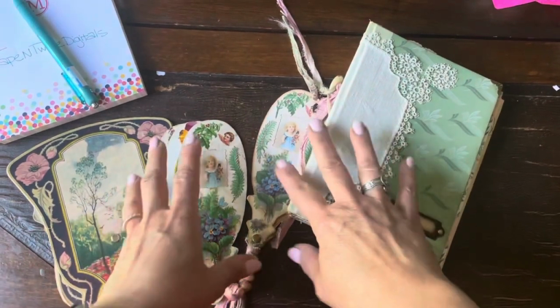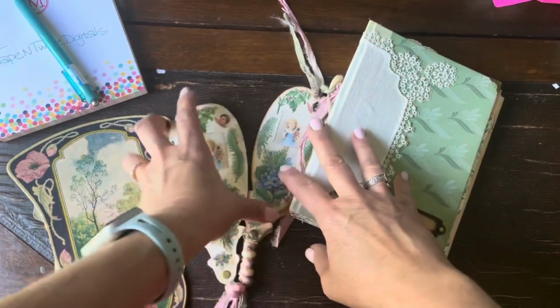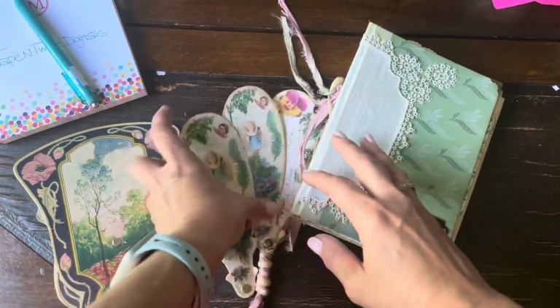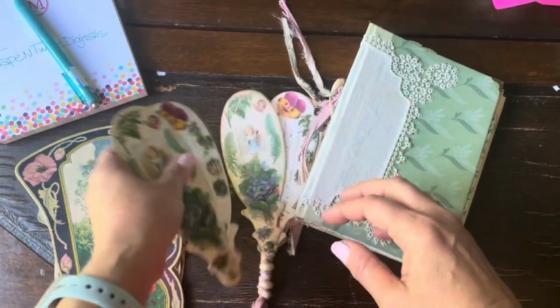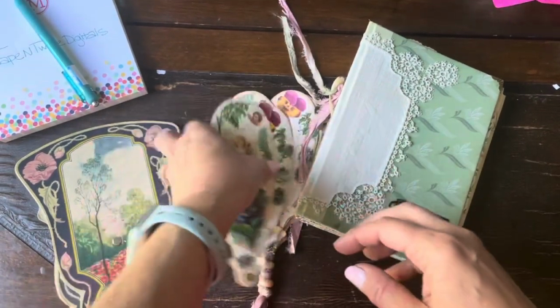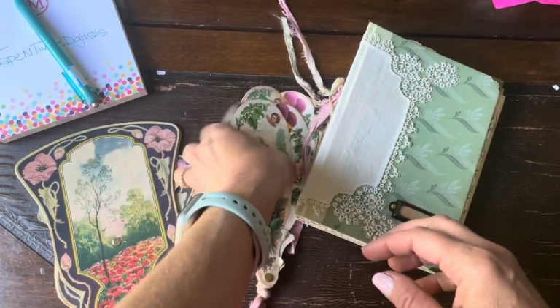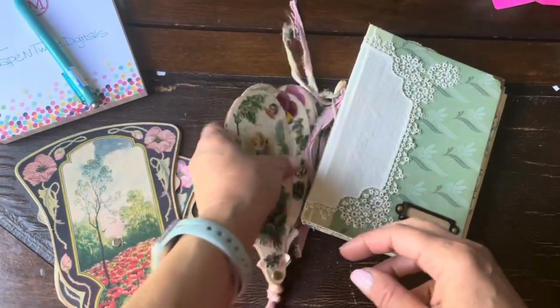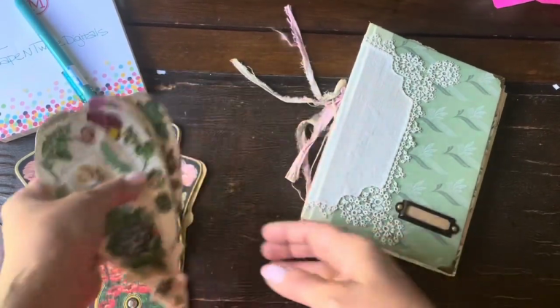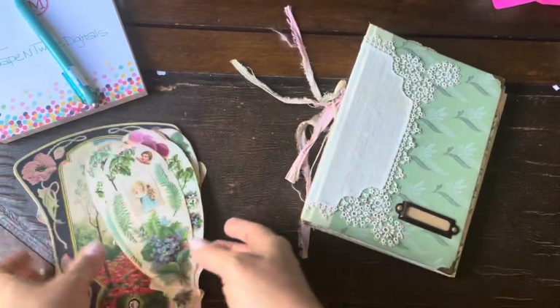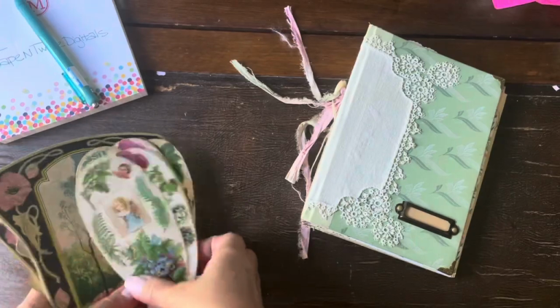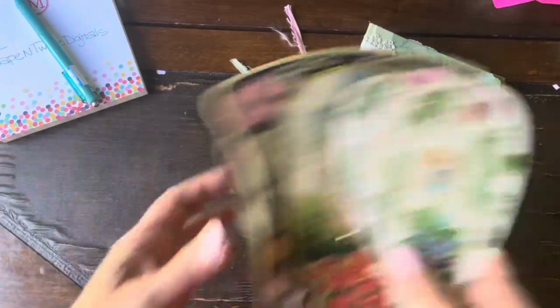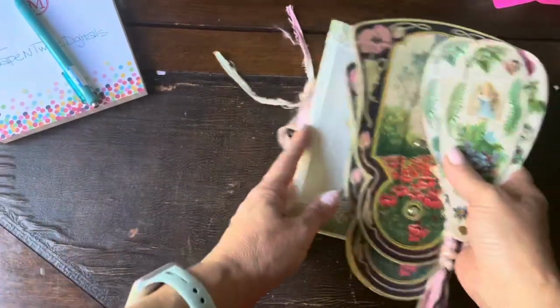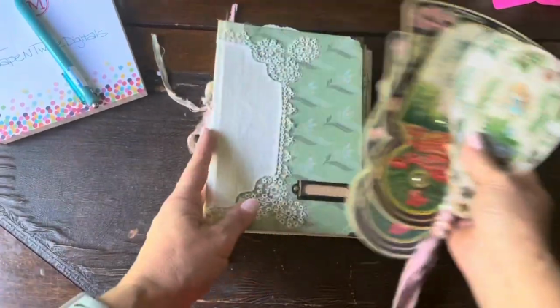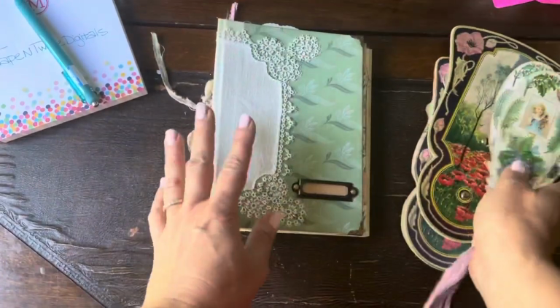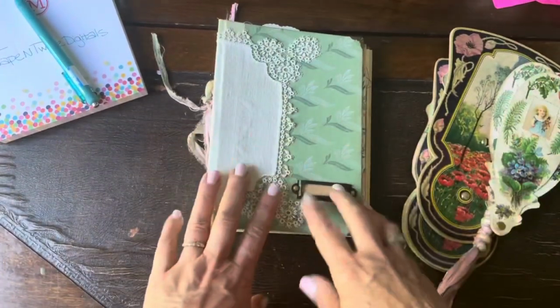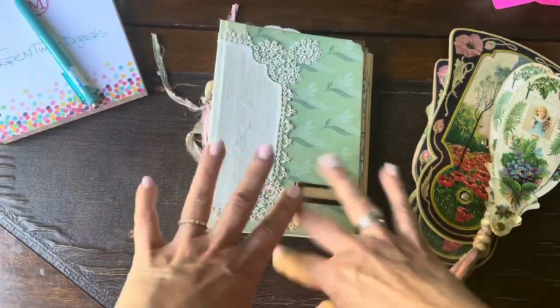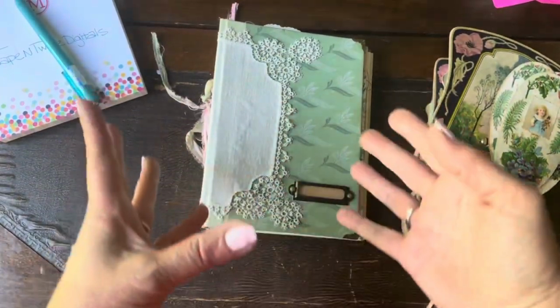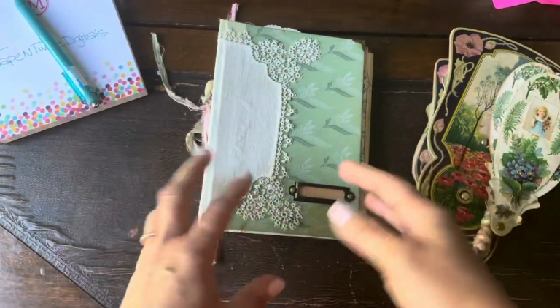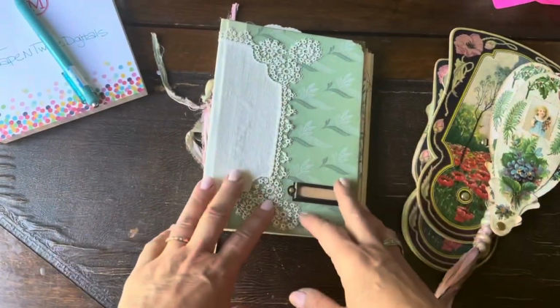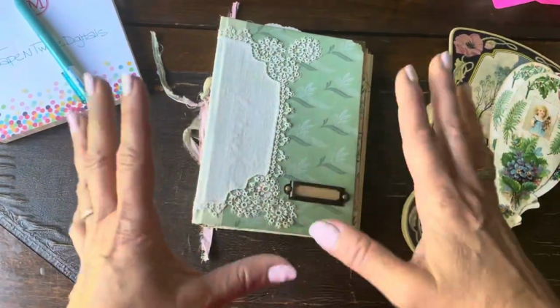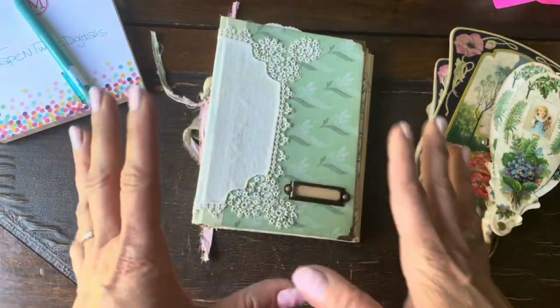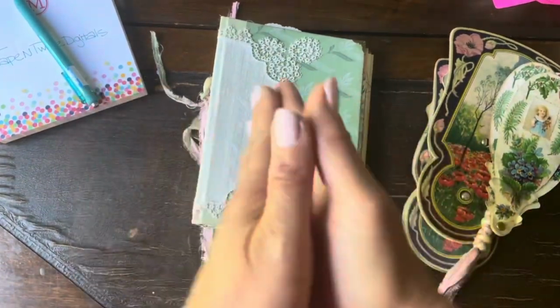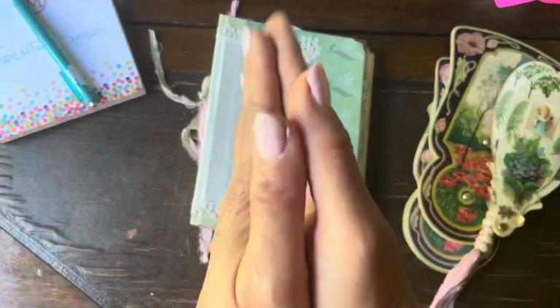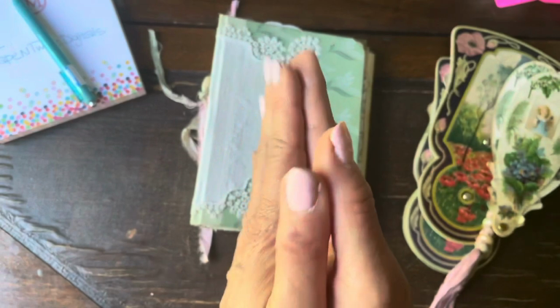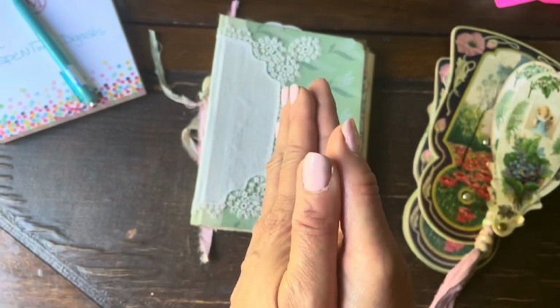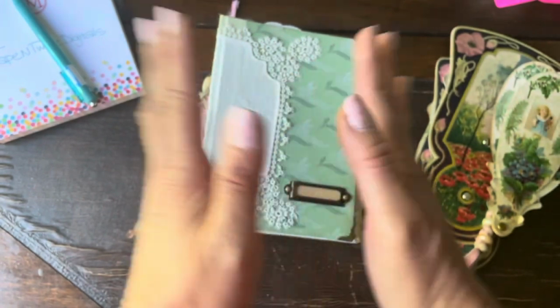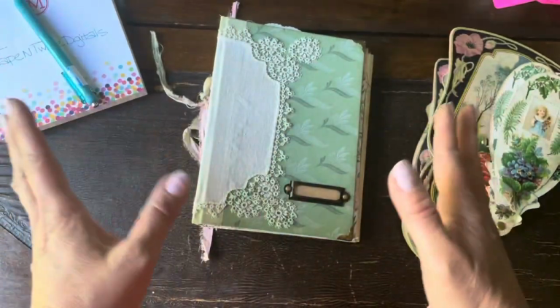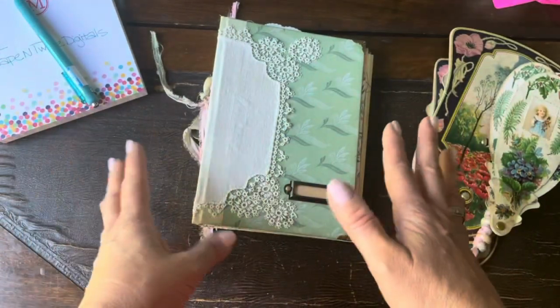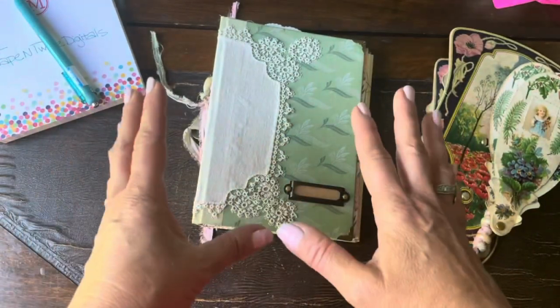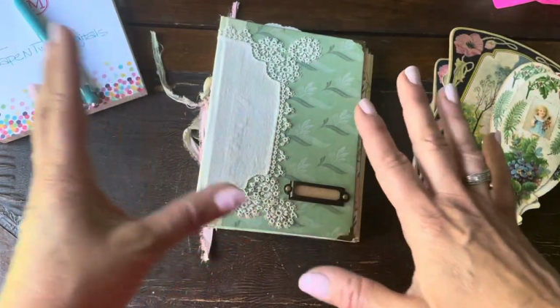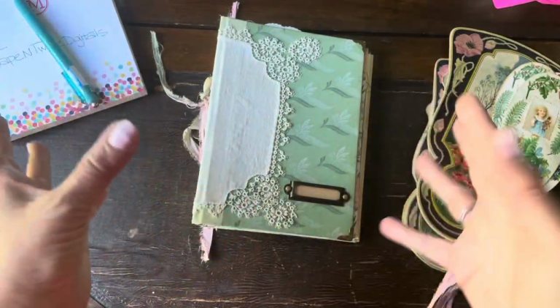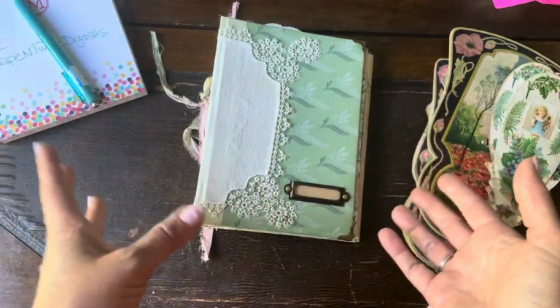This junk journaling community, this papercraft community has filled my cup so many times. And I hope that some of the projects I bring your way fill yours. So thank you so much. Now that you've had a little on-camera time with me, I can go behind the camera and tell you a little bit more about my digital shop and what you'll see and what you can expect.